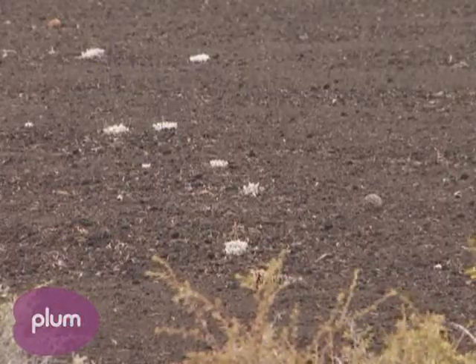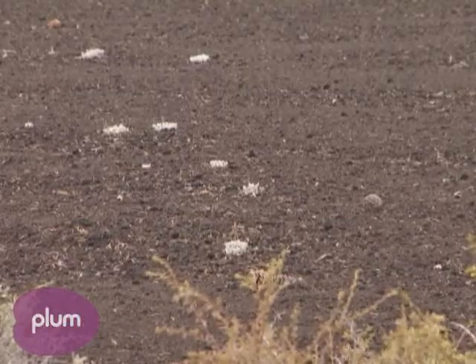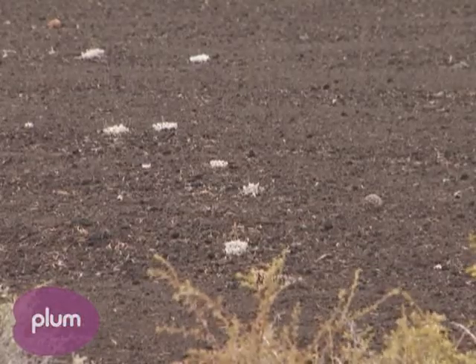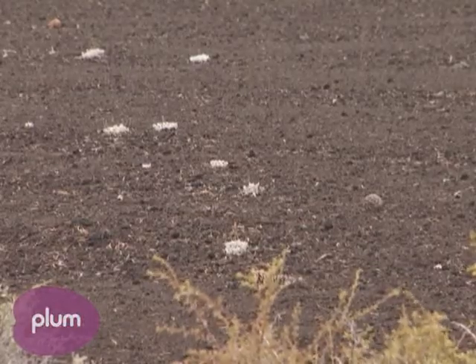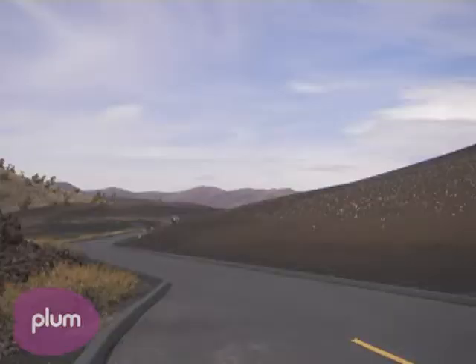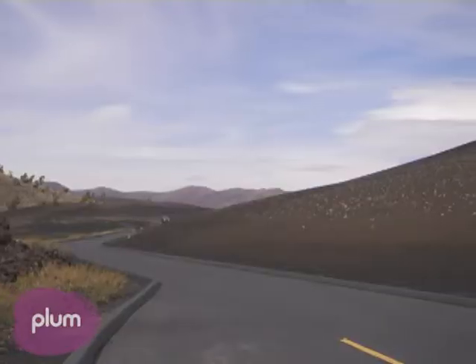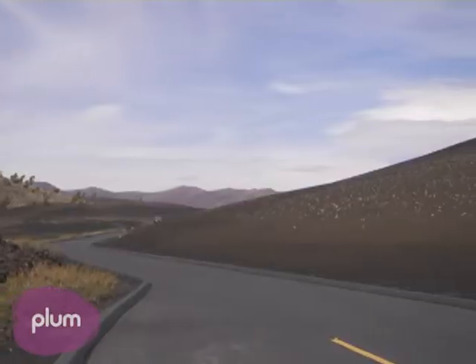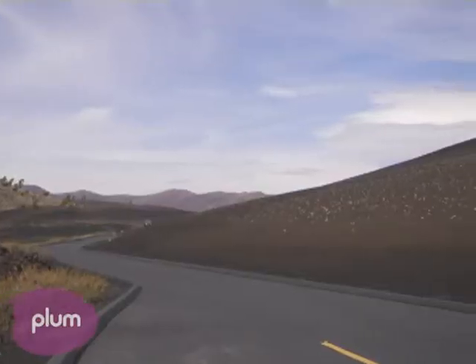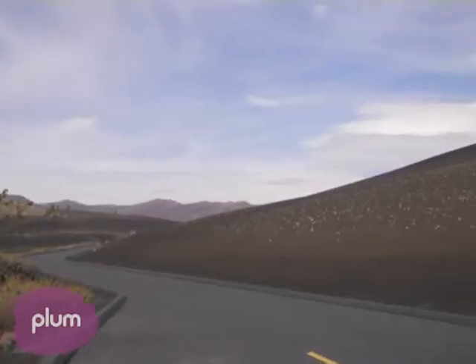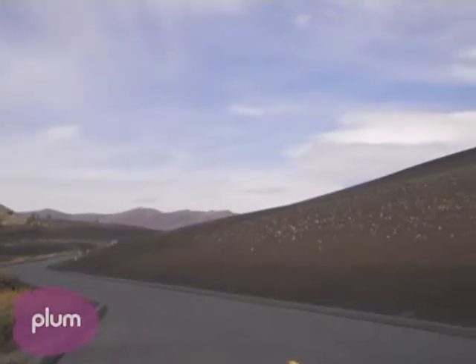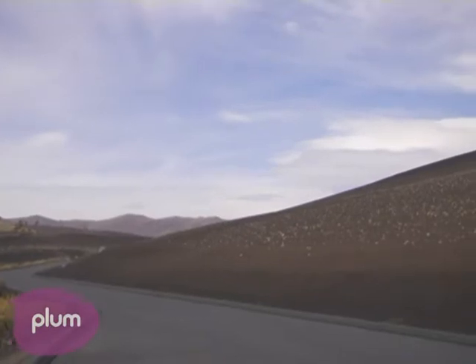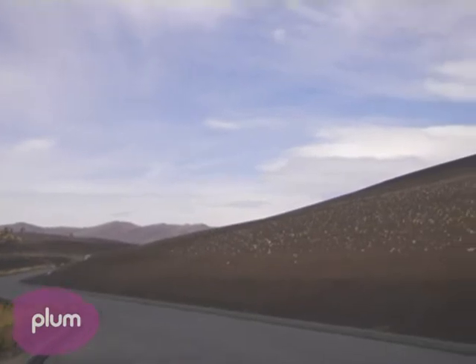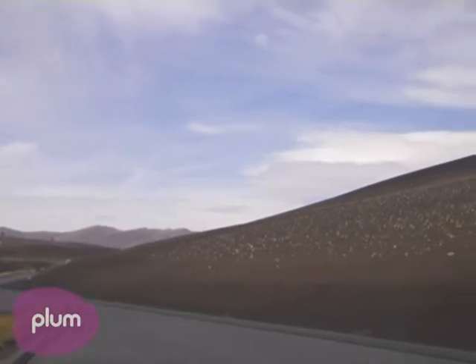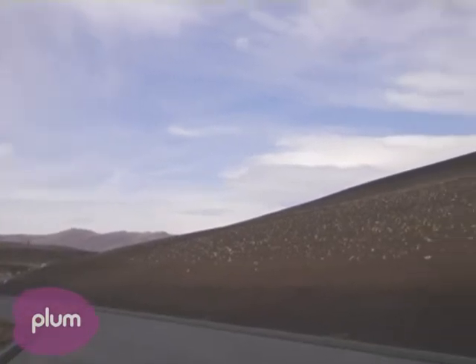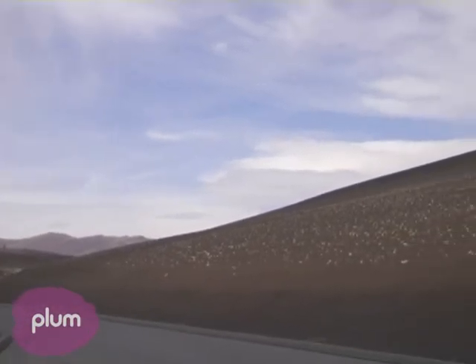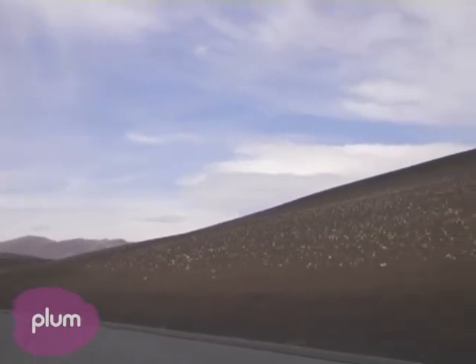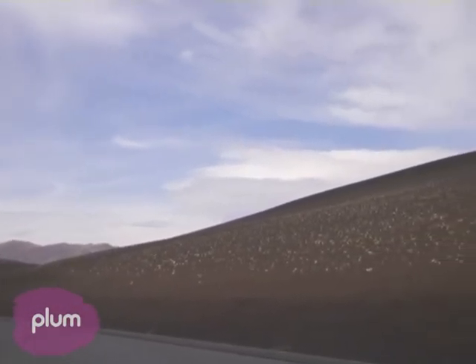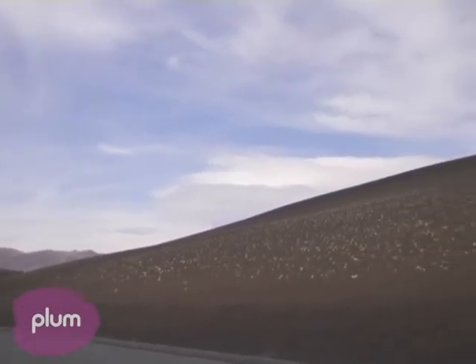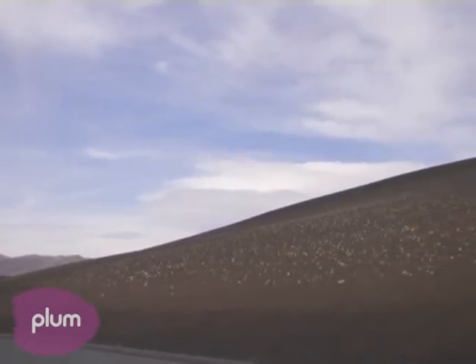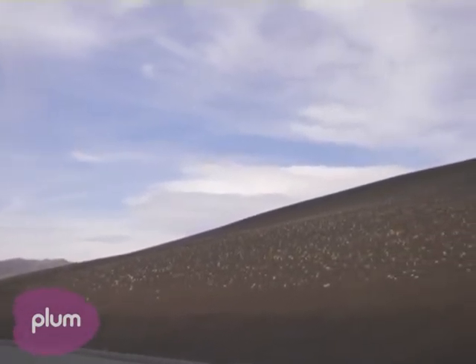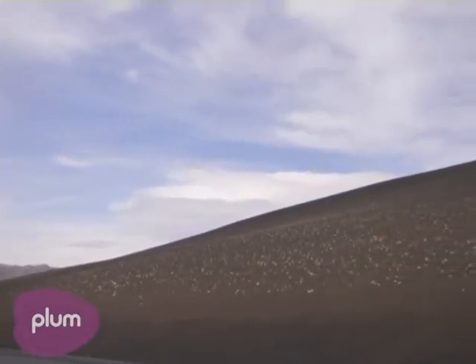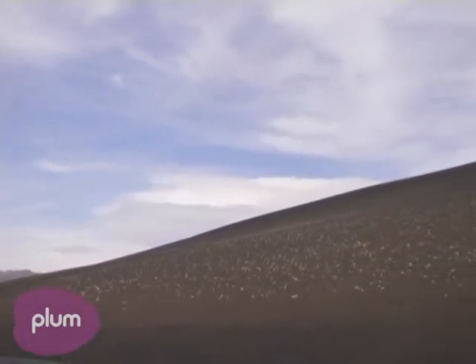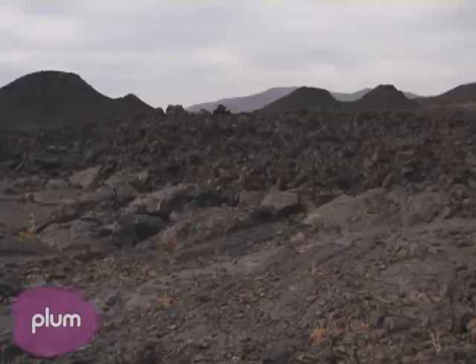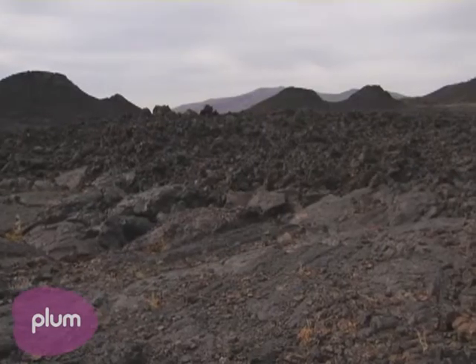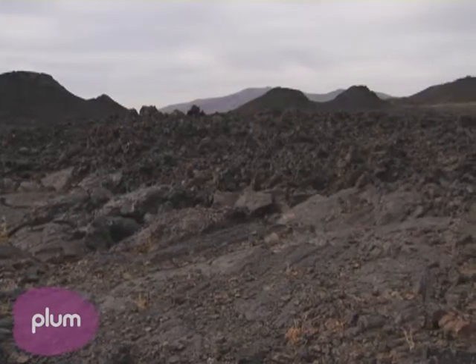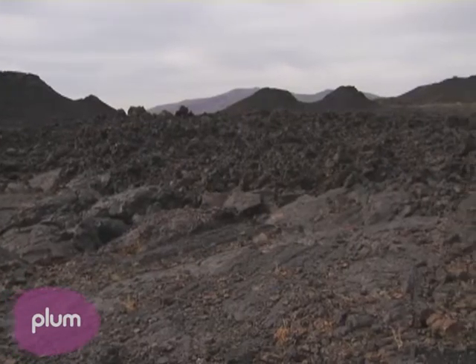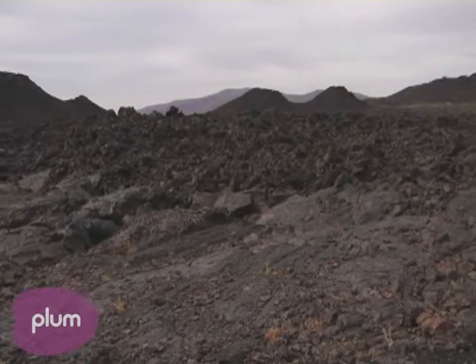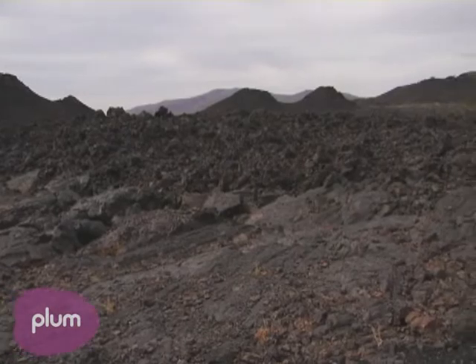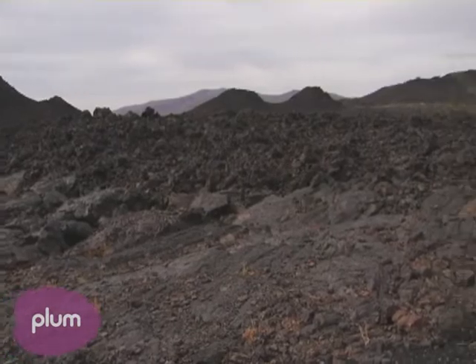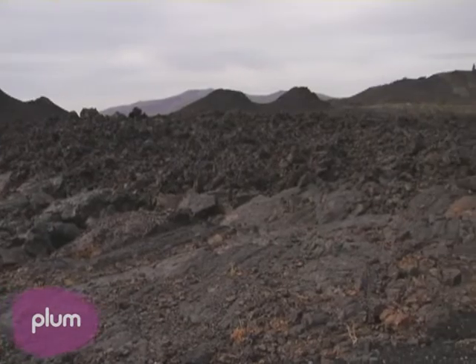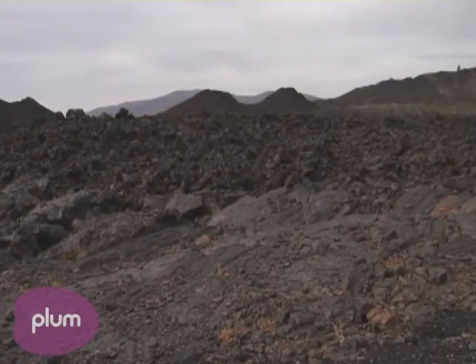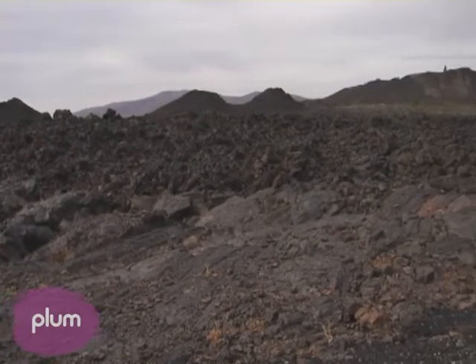Craters of the Moon has been a national monument since 1924. President Calvin Coolidge established the monument under the Antiquities Act.